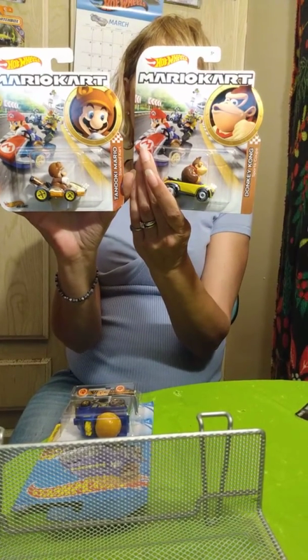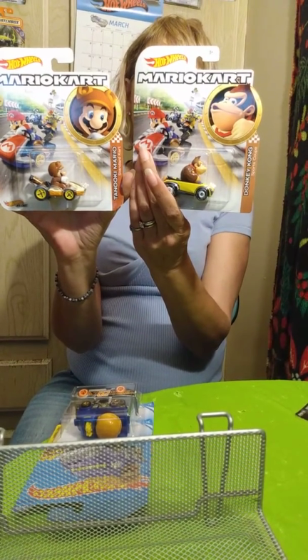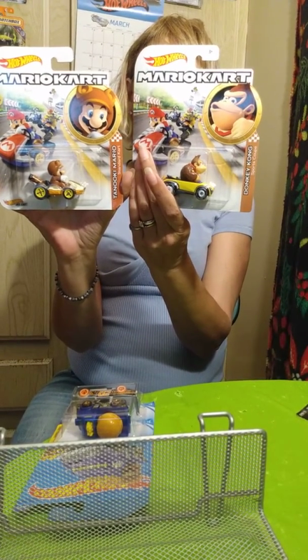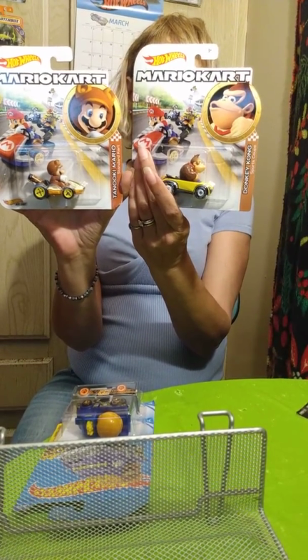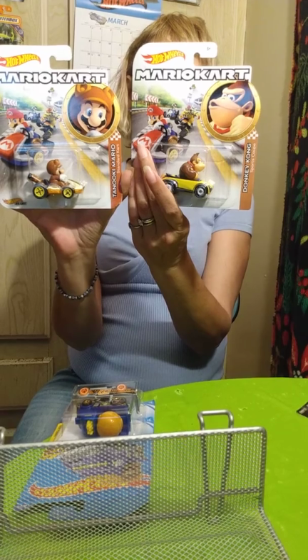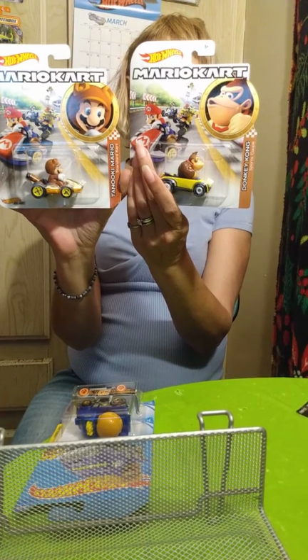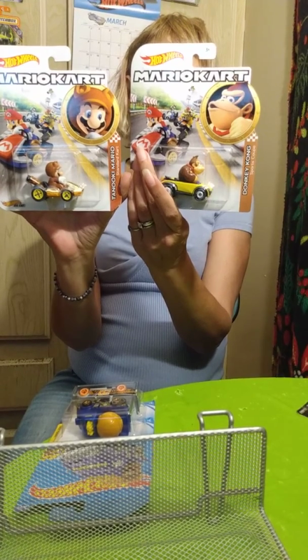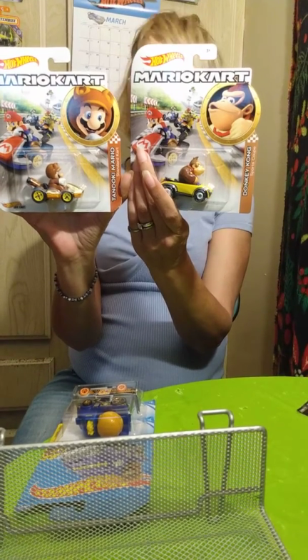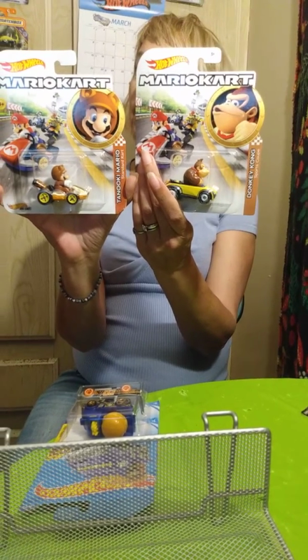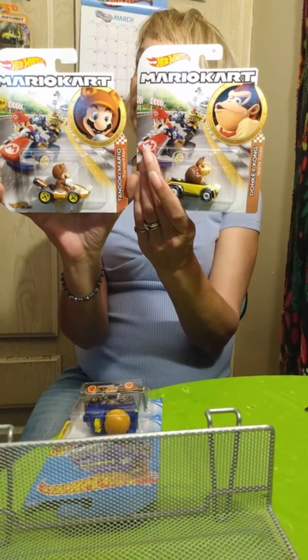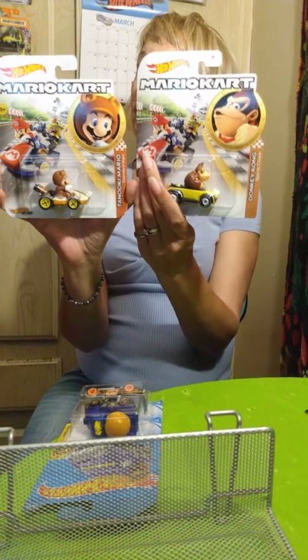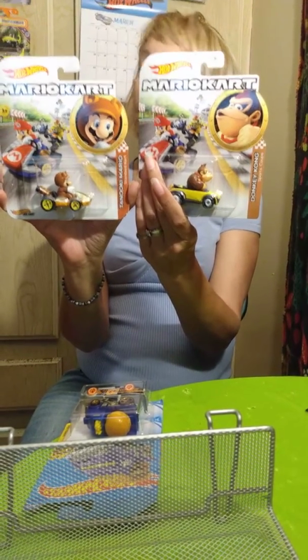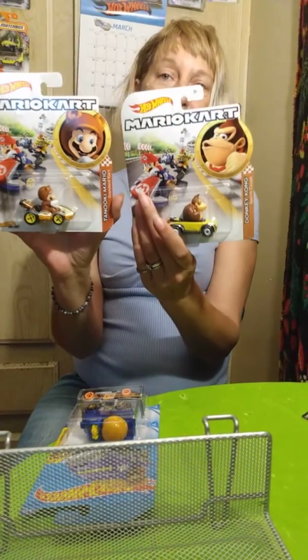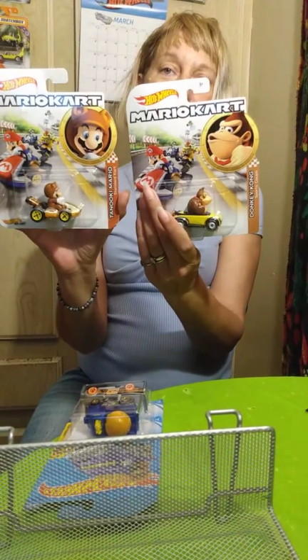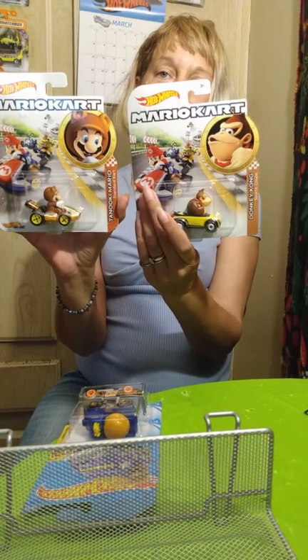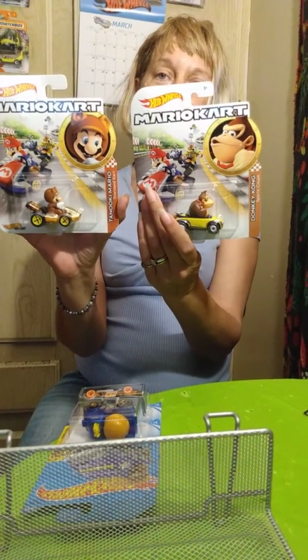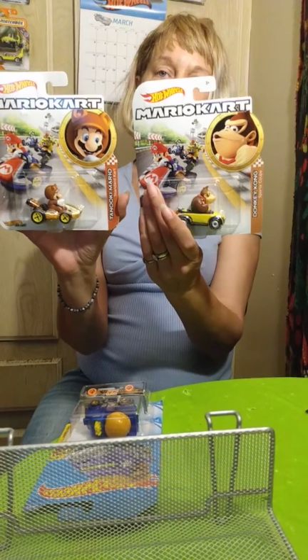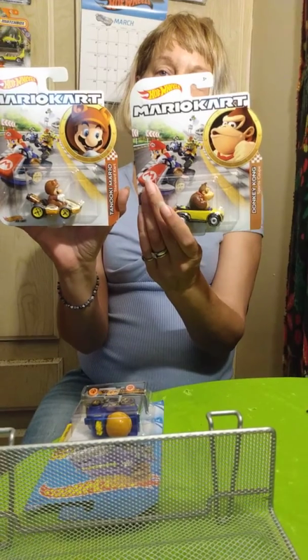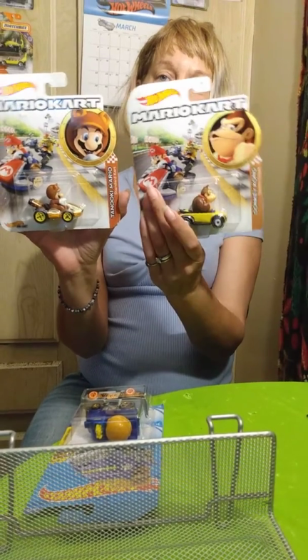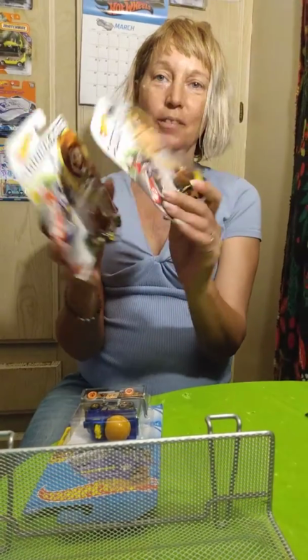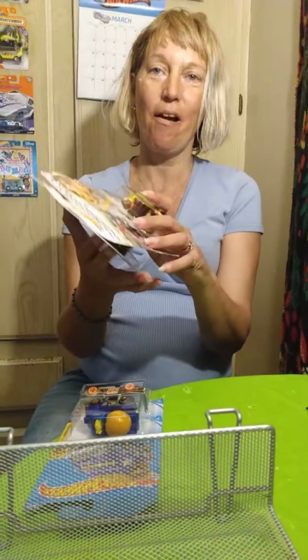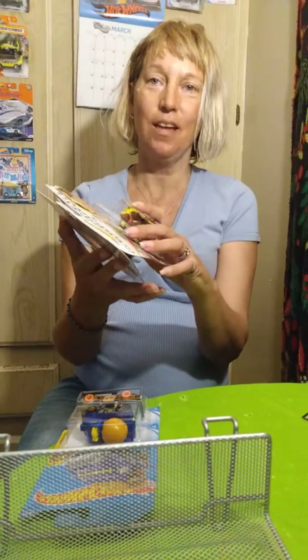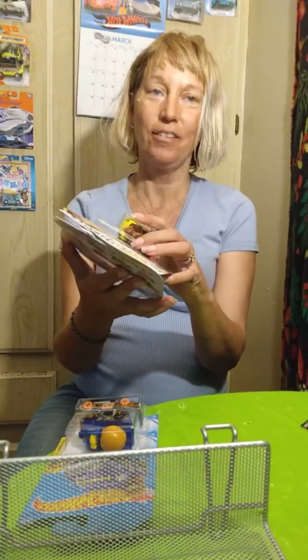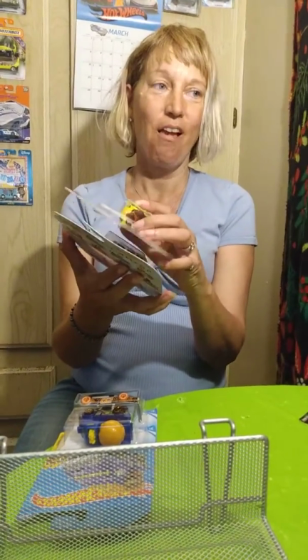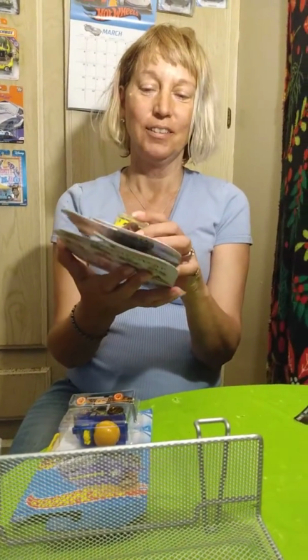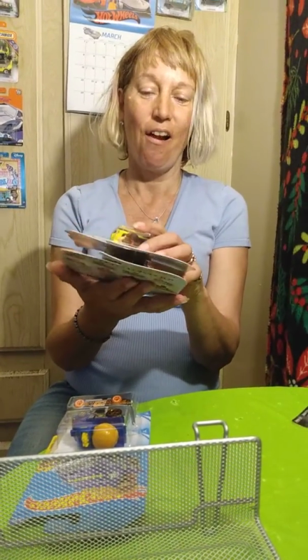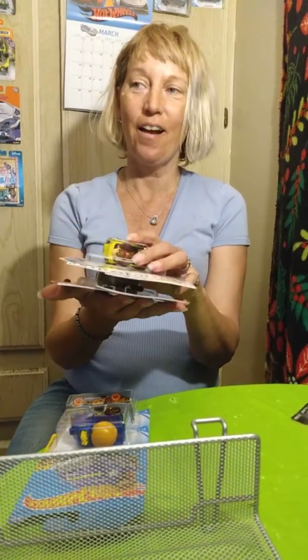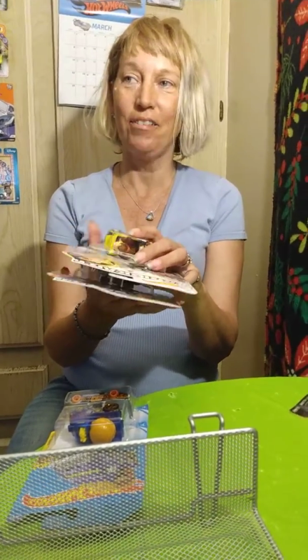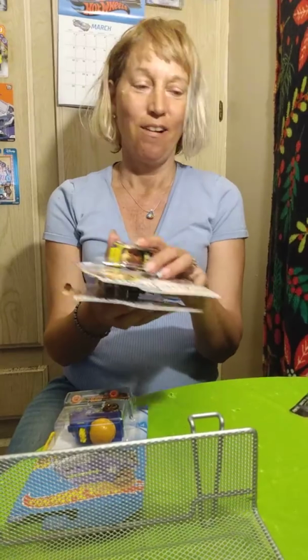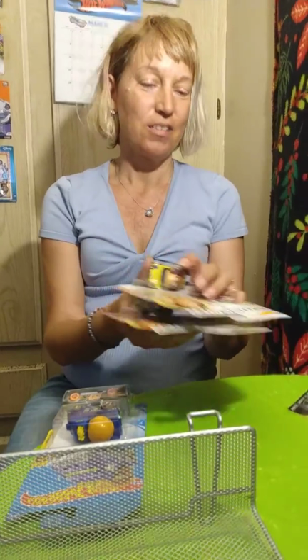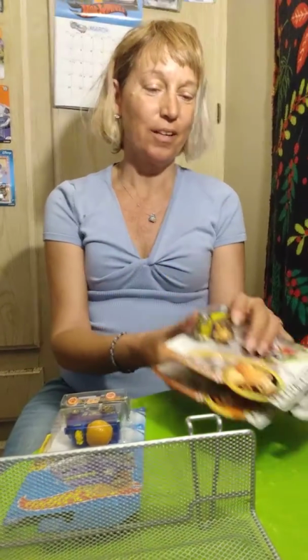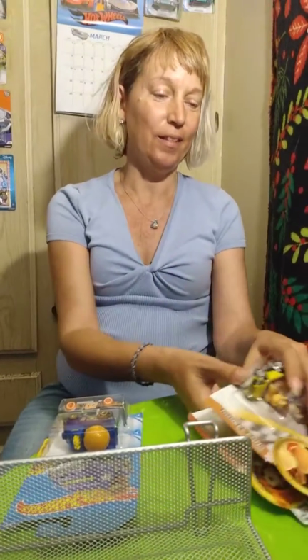So we're slowly building this set up. Maybe we'll go get the princess. Didn't we have Wario too? Yes, we have Wario somewhere. We've got to organize this room better than it is, but we're getting it.